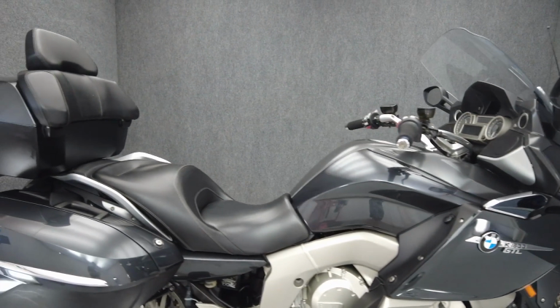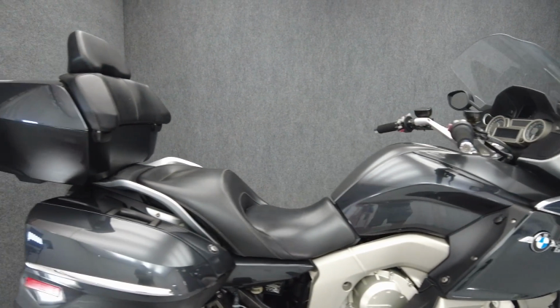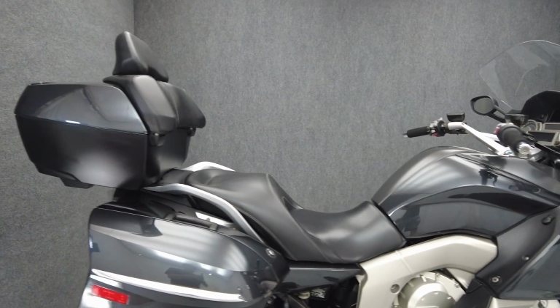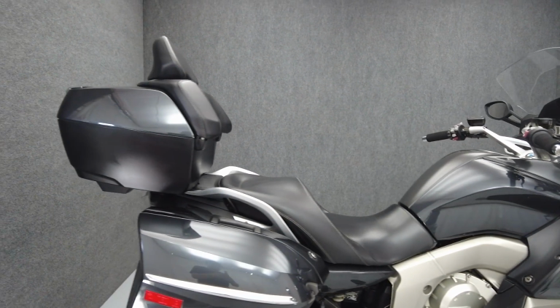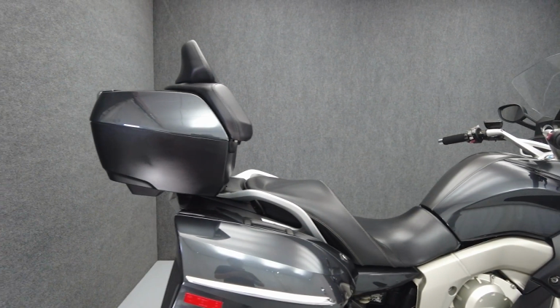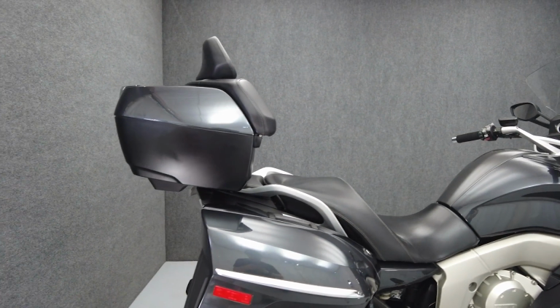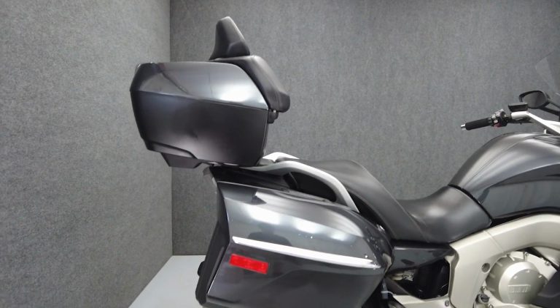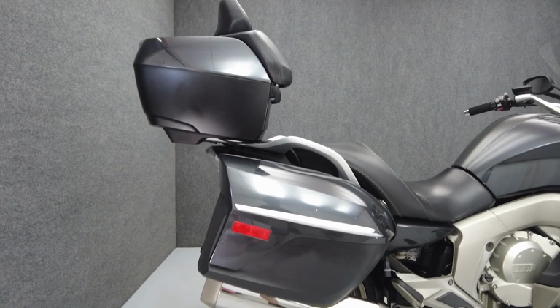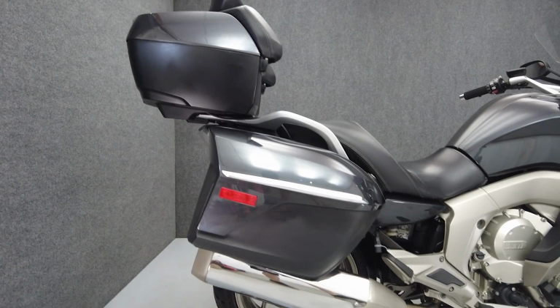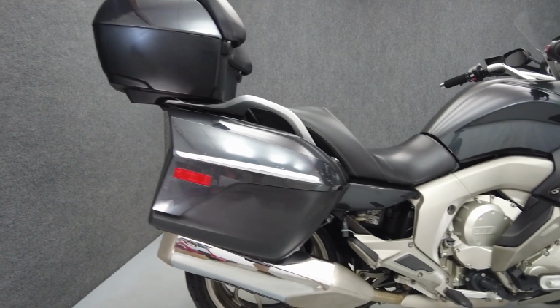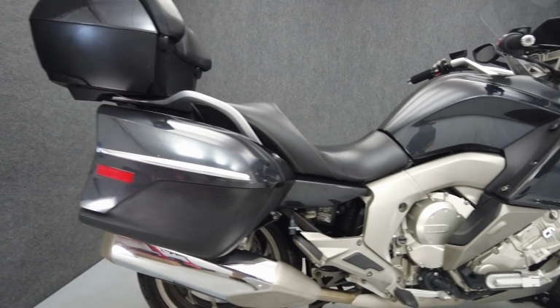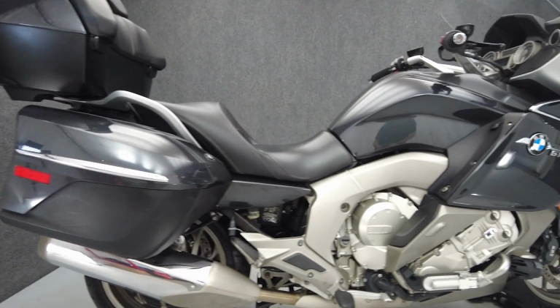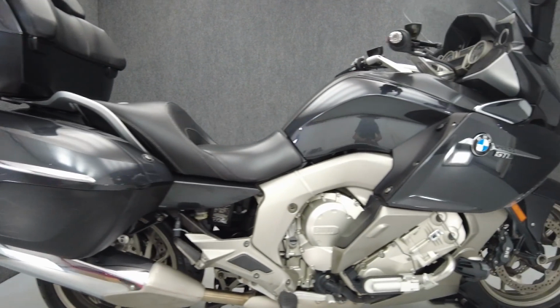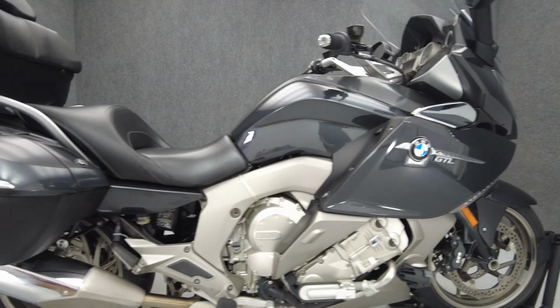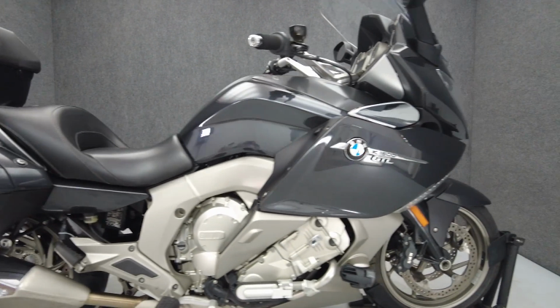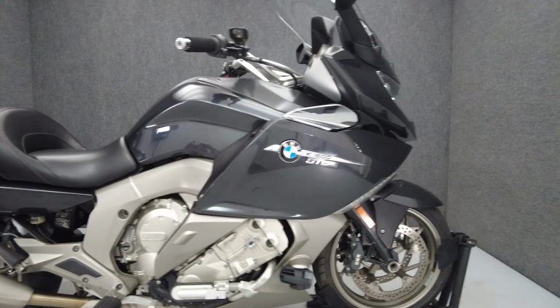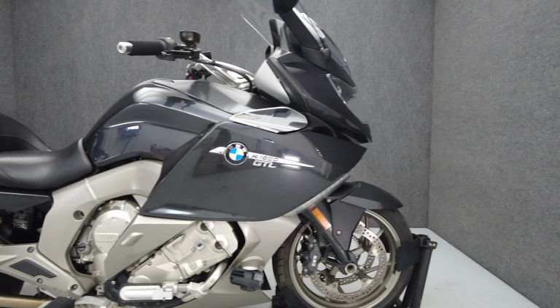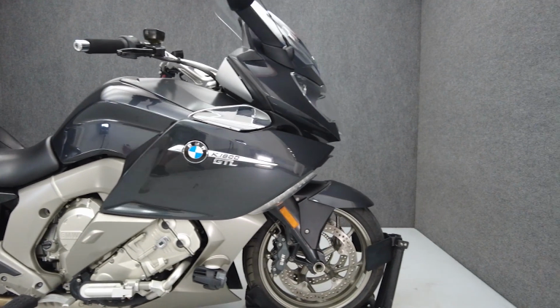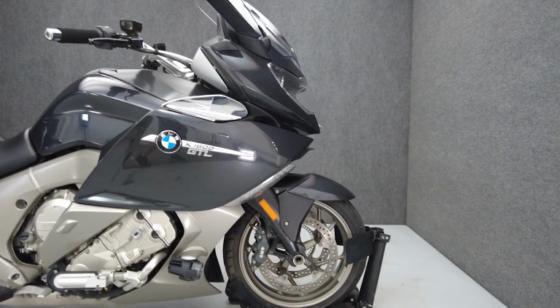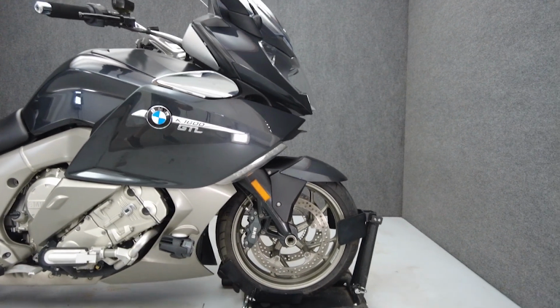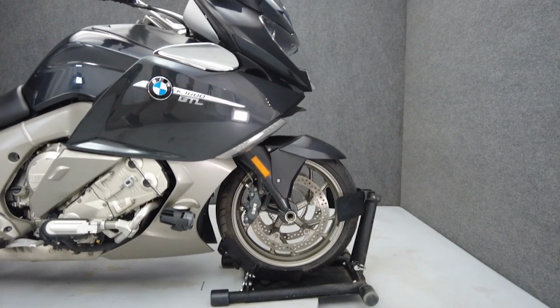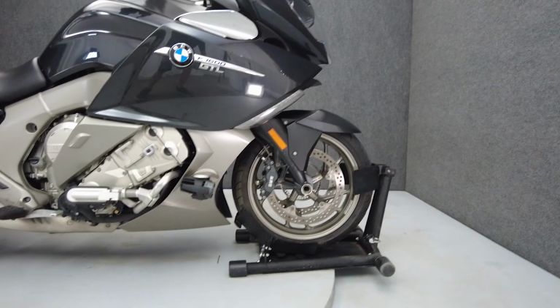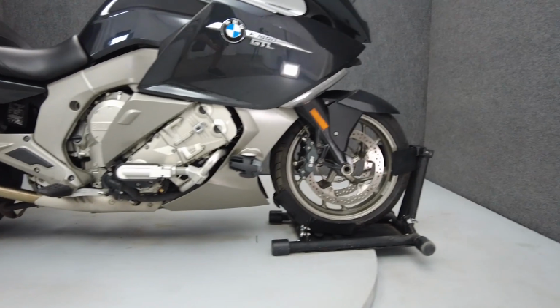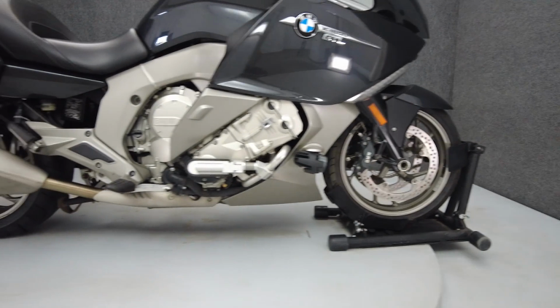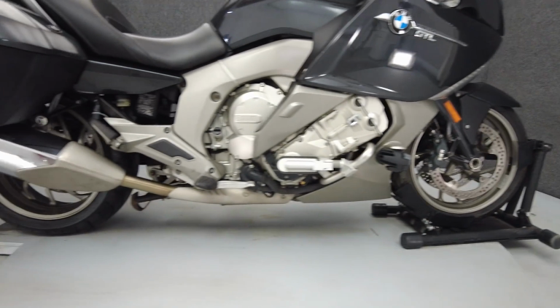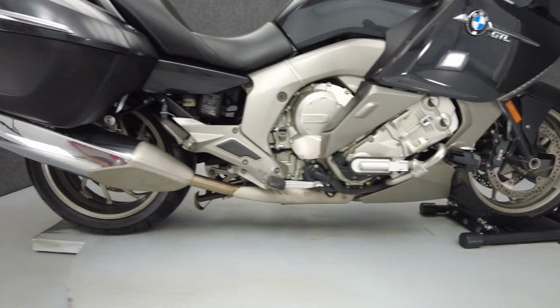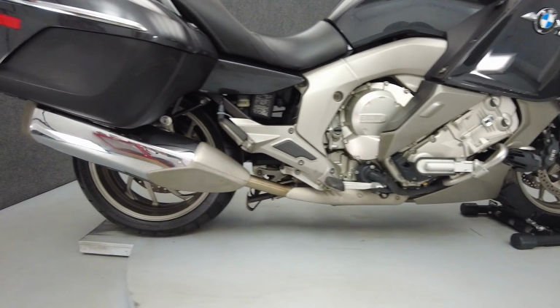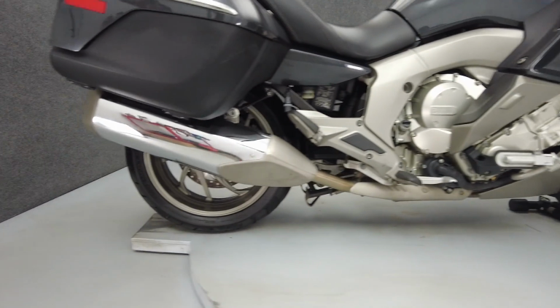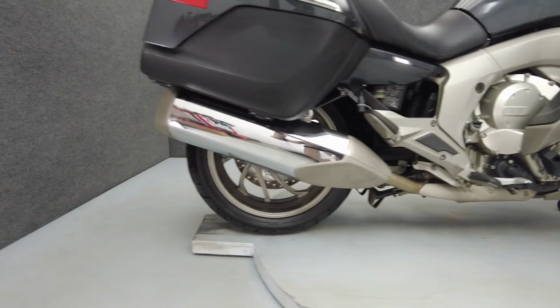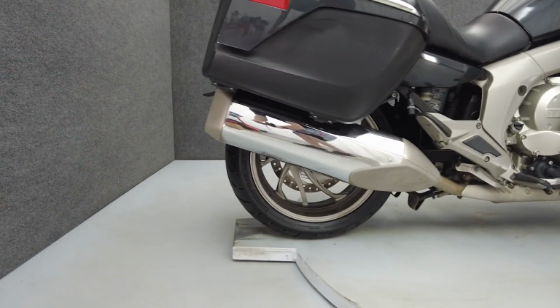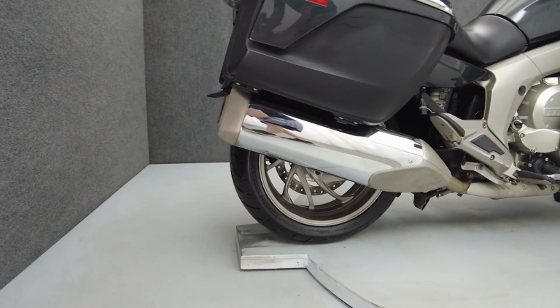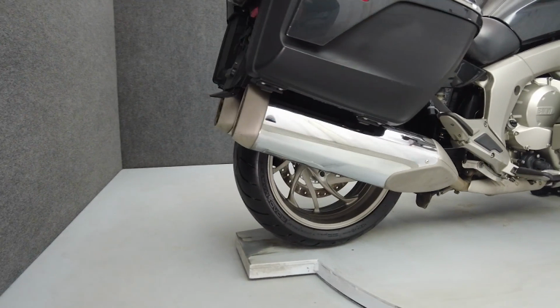It's been upgraded with aftermarket grip covers, kickstand foot, and comes equipped with ABS, cruise control, heated grips and heated seats, electronic suspension, multi-function four-speaker audio system, GPS prep, an electronic windshield, intercom, and an onboard computer.